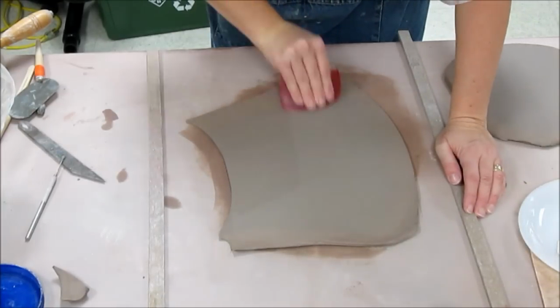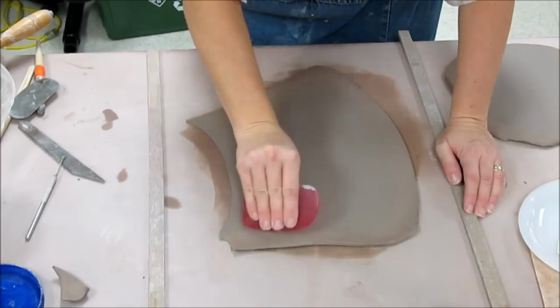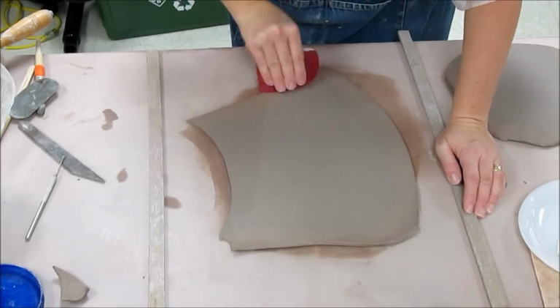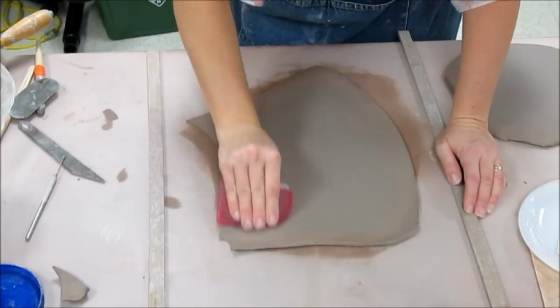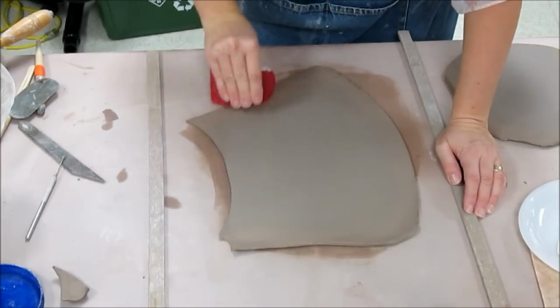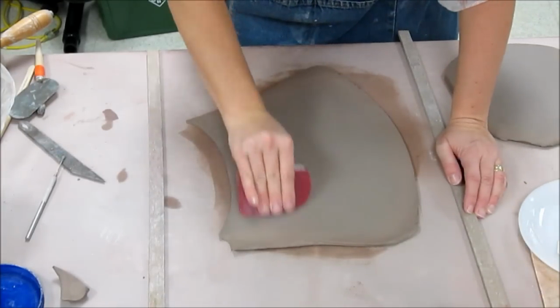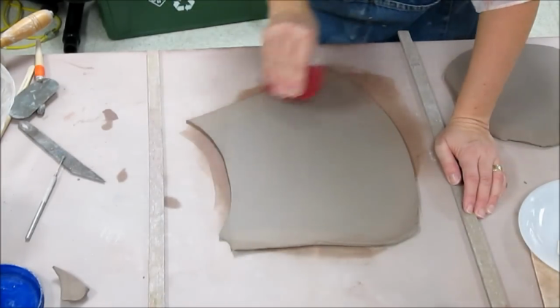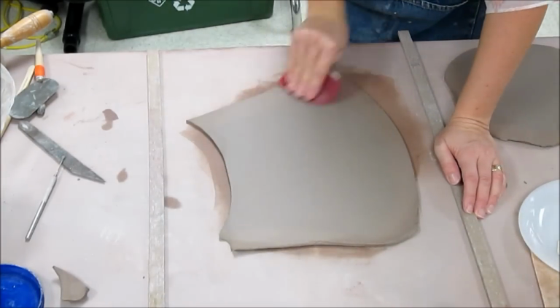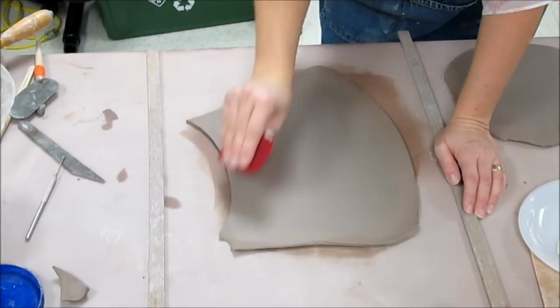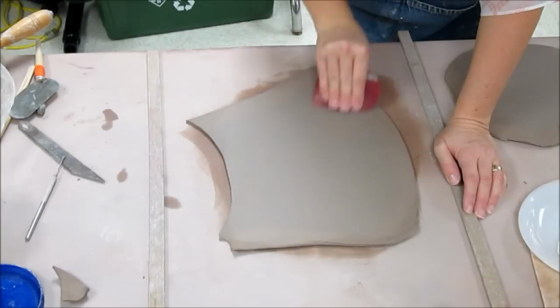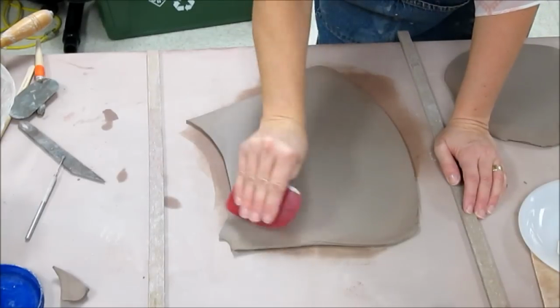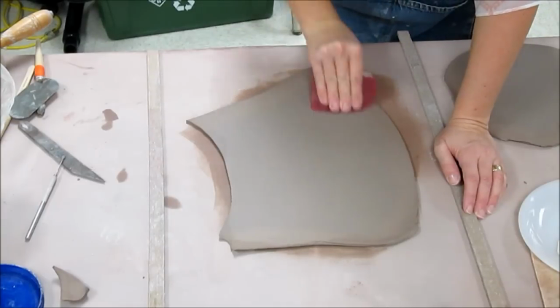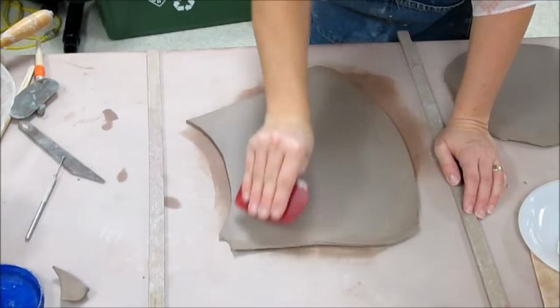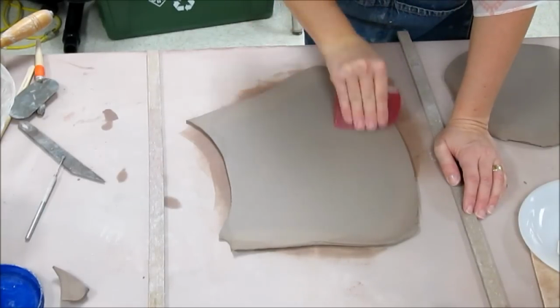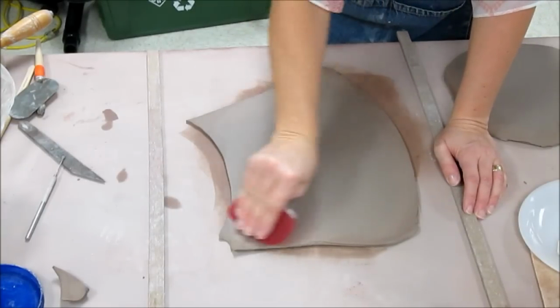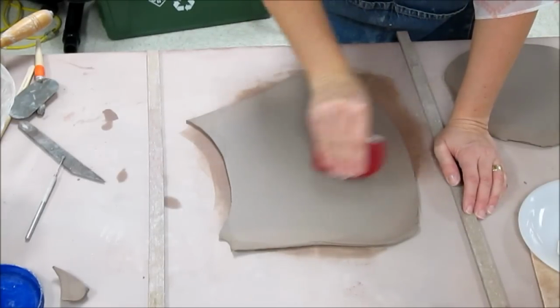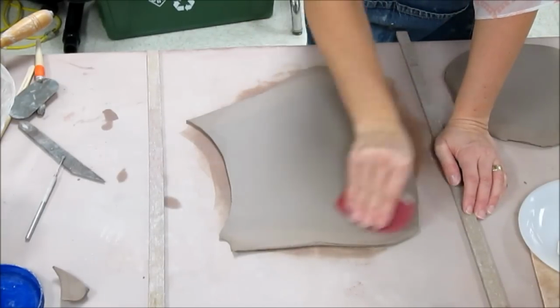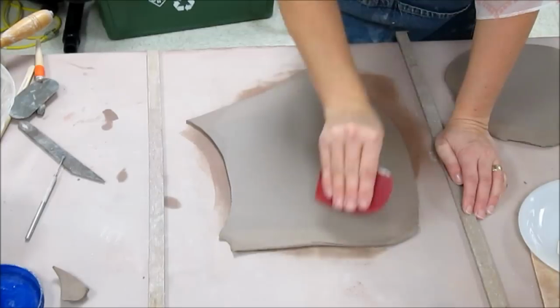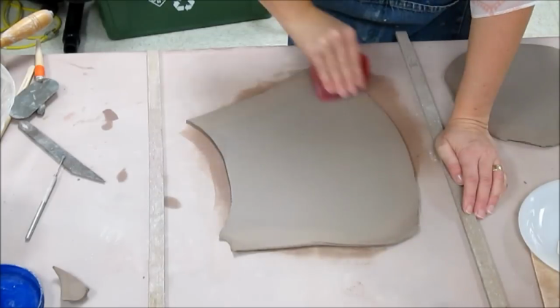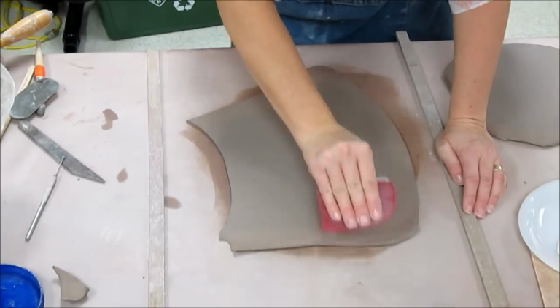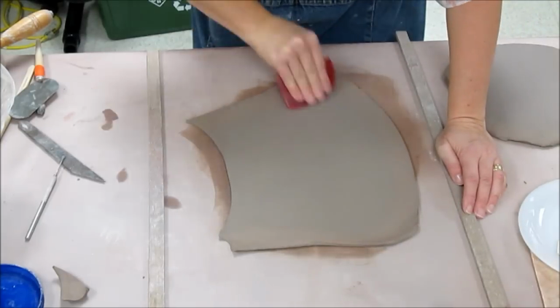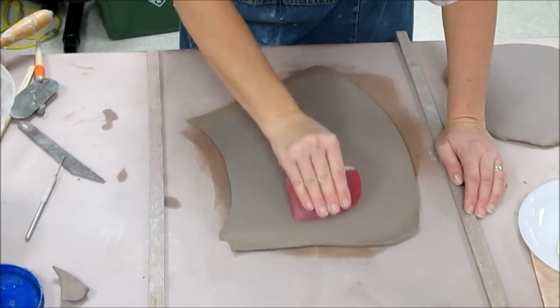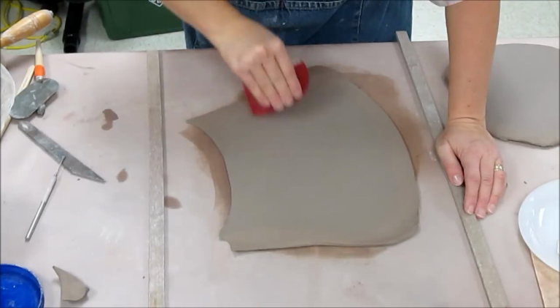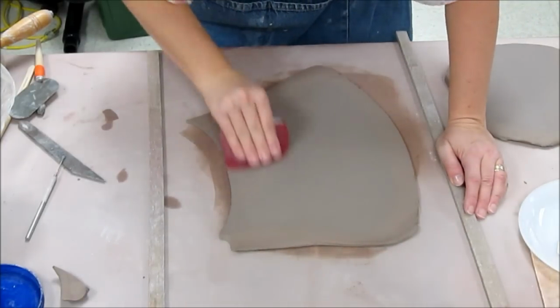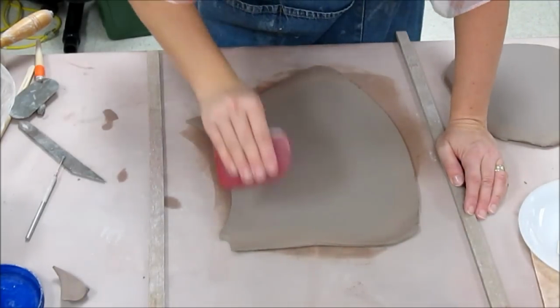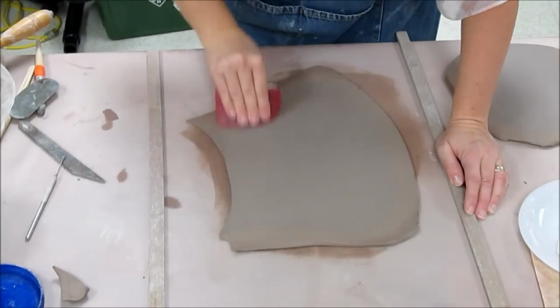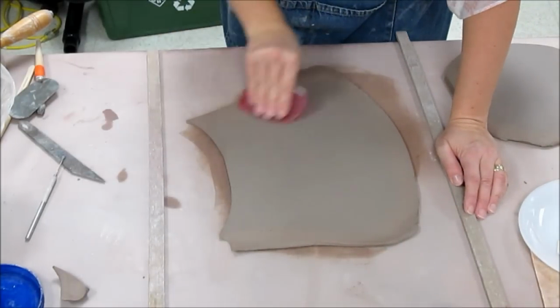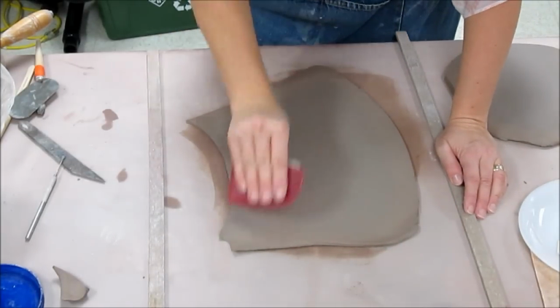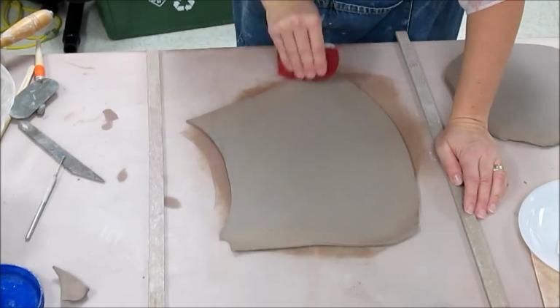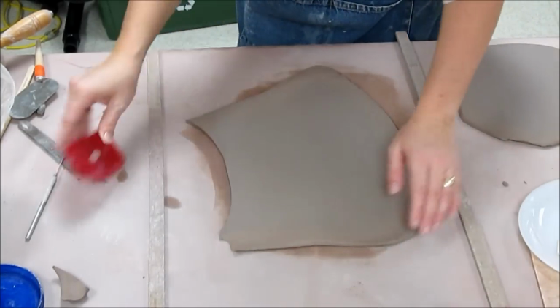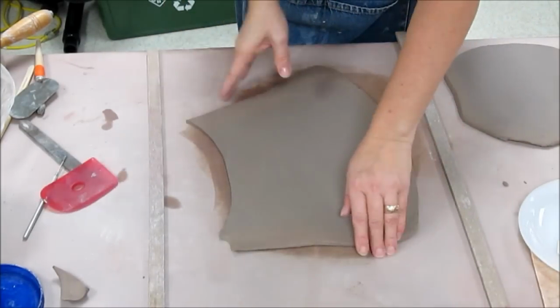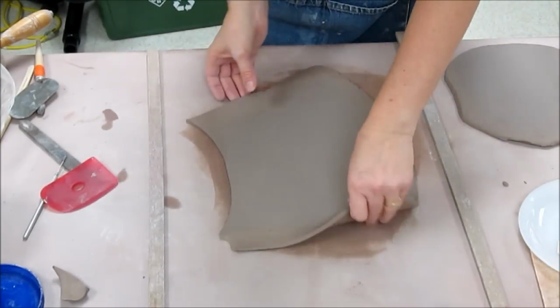I always tell my students that the key to strong clay is compression. Edges you want to compress, sides of slabs you want to compress.